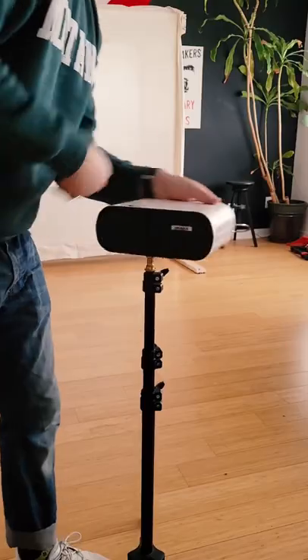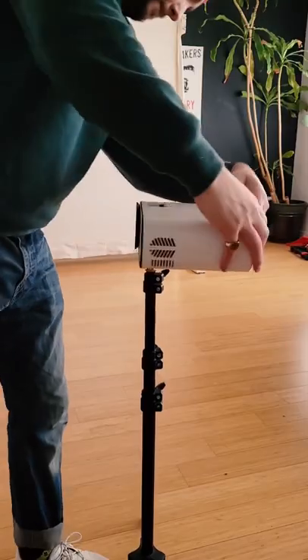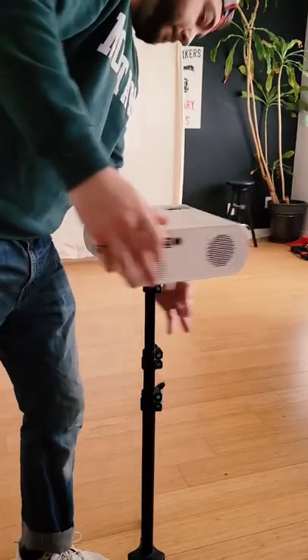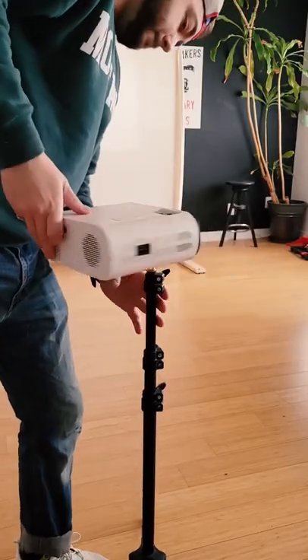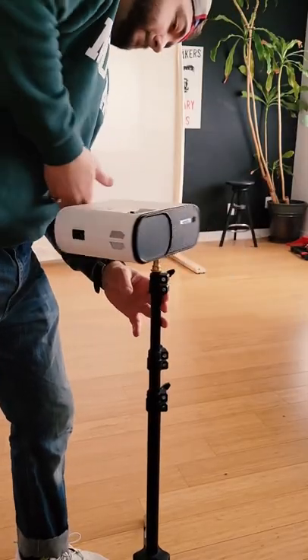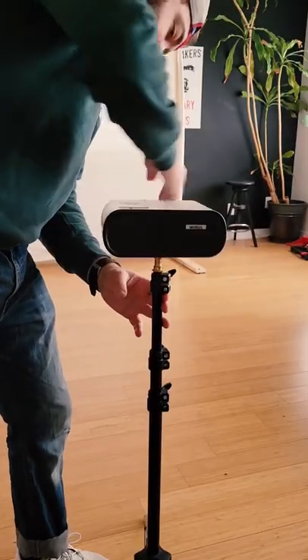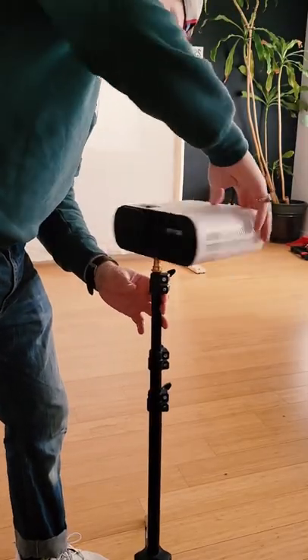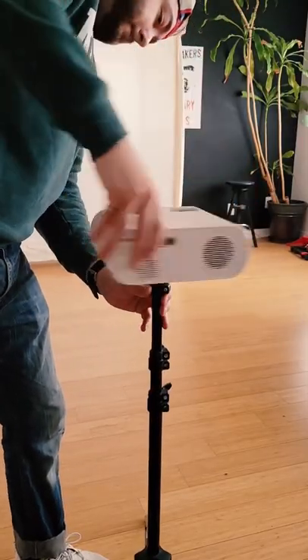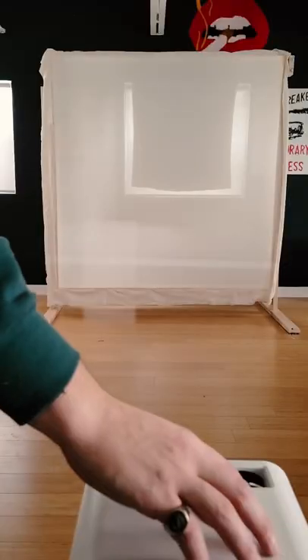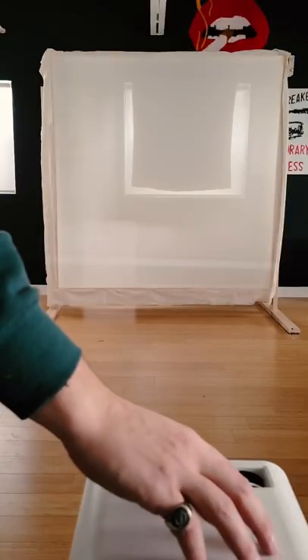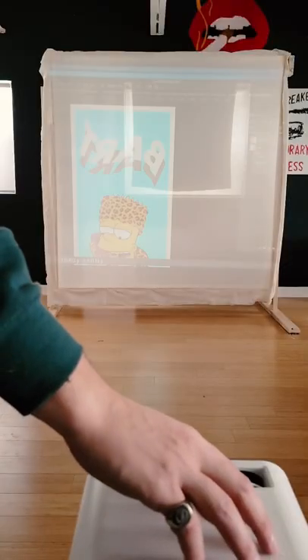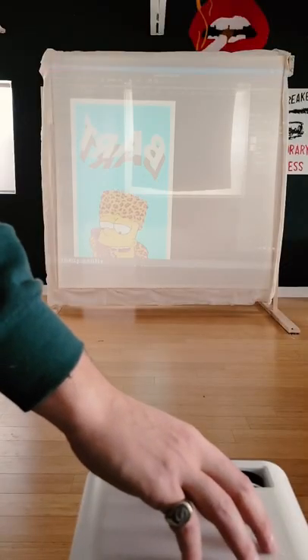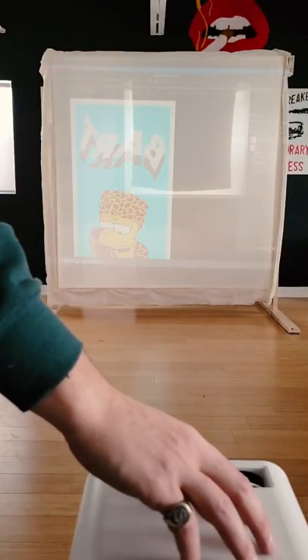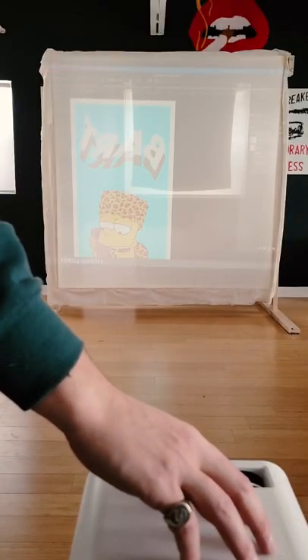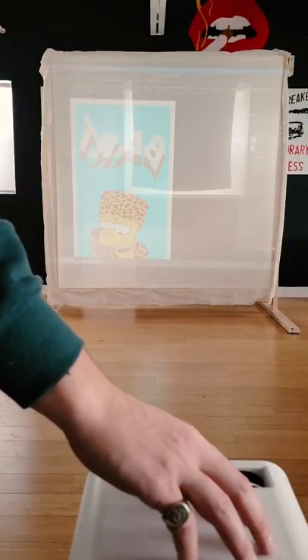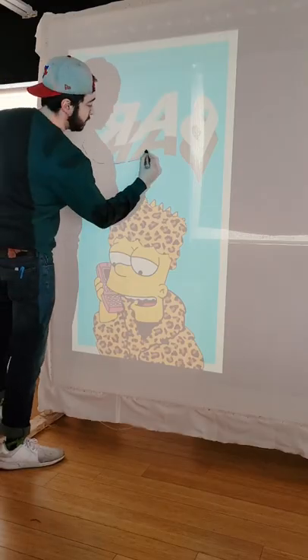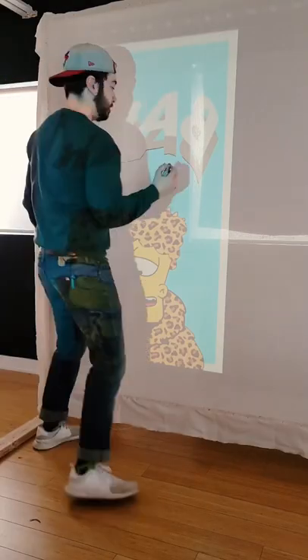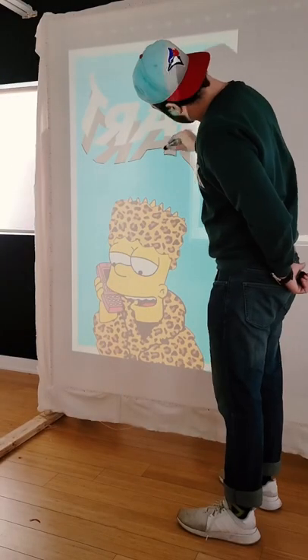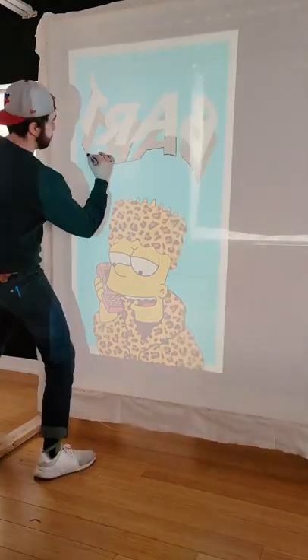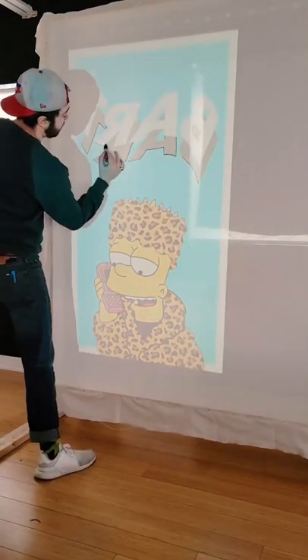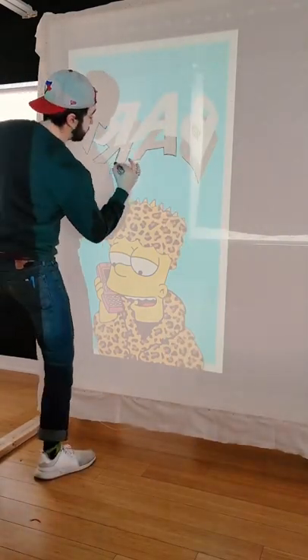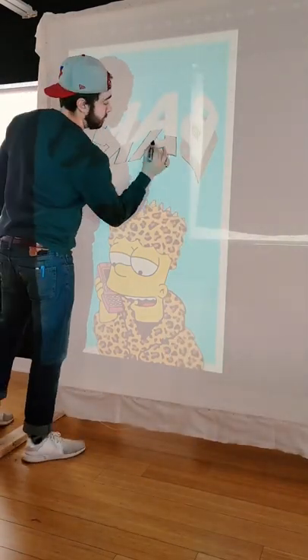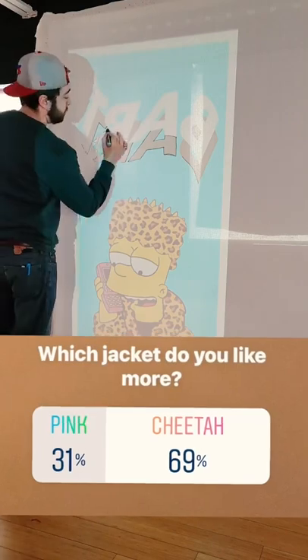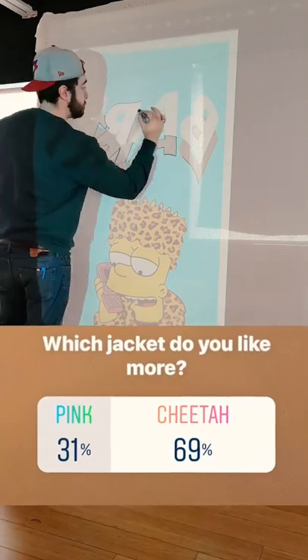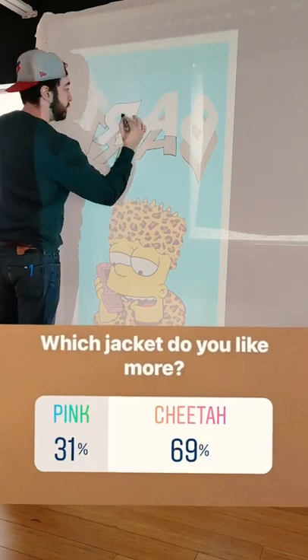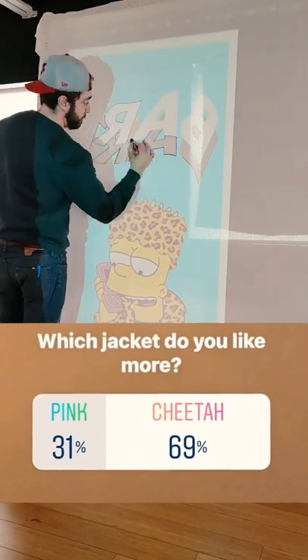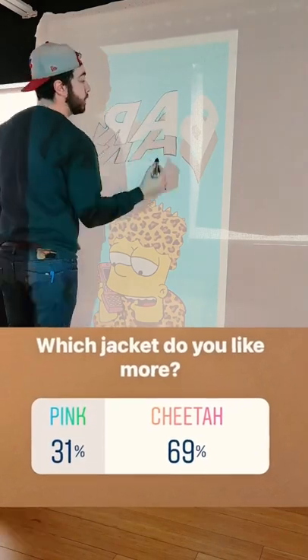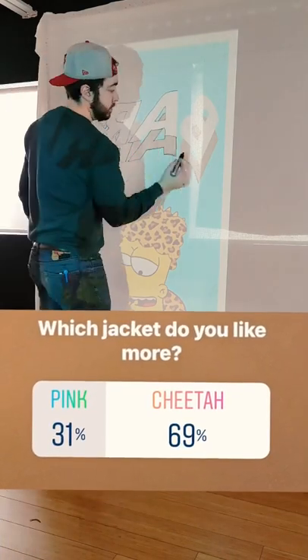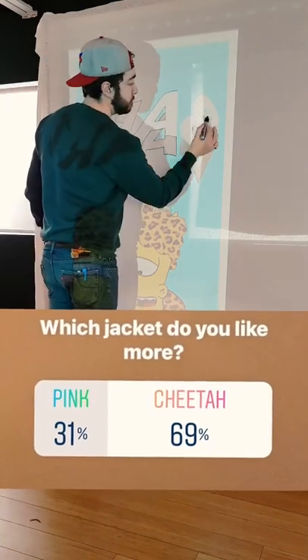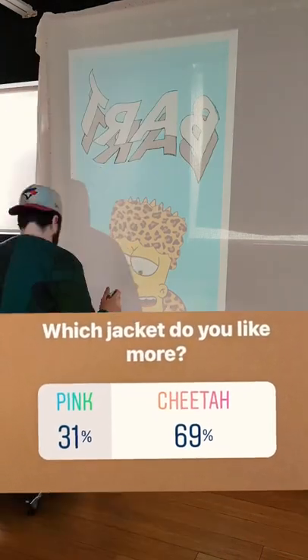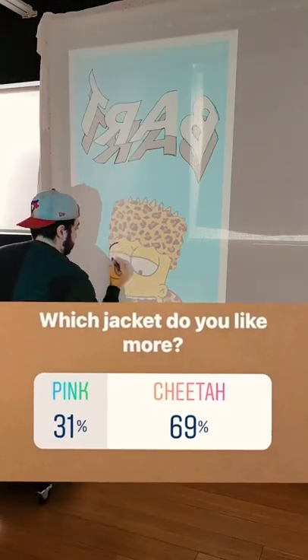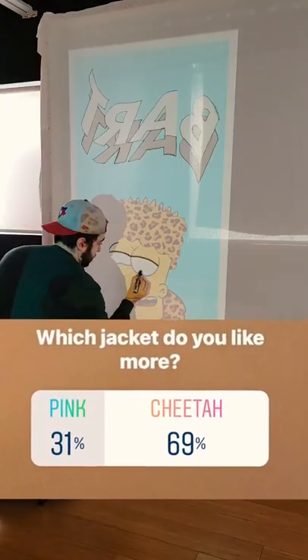Next I had to mount my projector on a tripod and cast my image onto the monk's cloth. This is an image that I designed in Photoshop, and if you follow me on Instagram I did a poll for Bart's jacket pattern — needless to say that one won by a long shot.